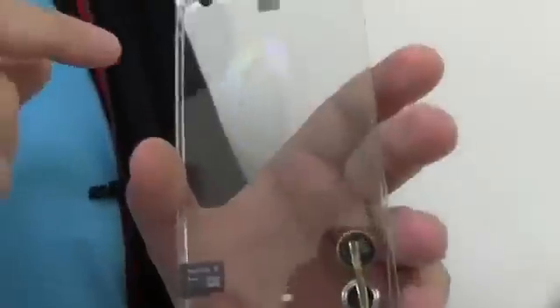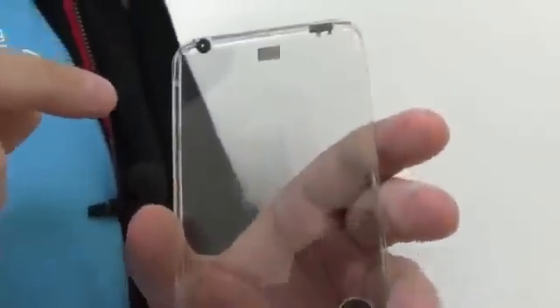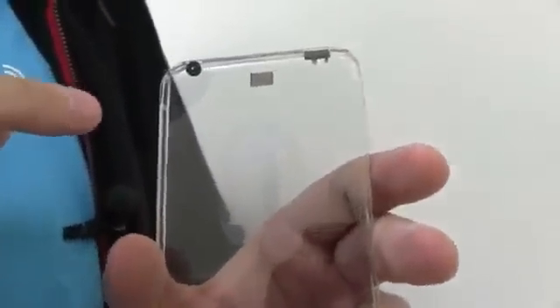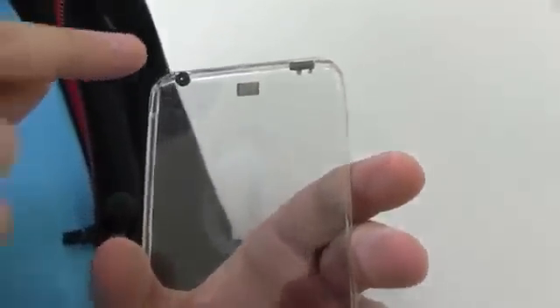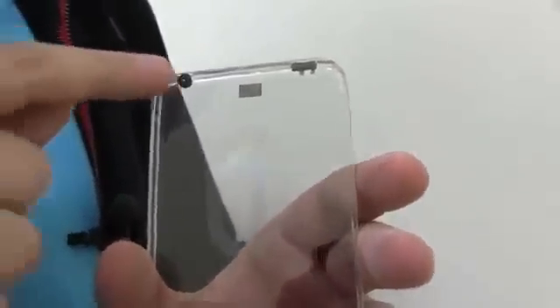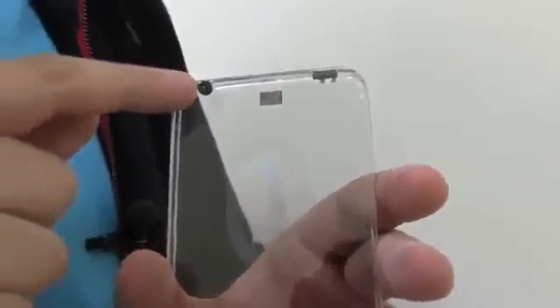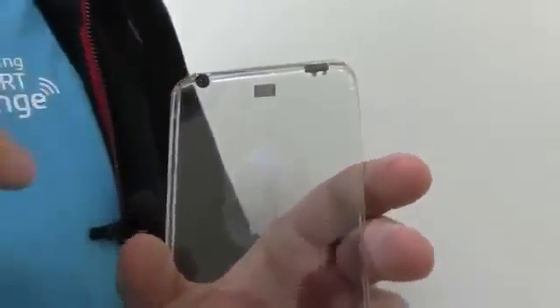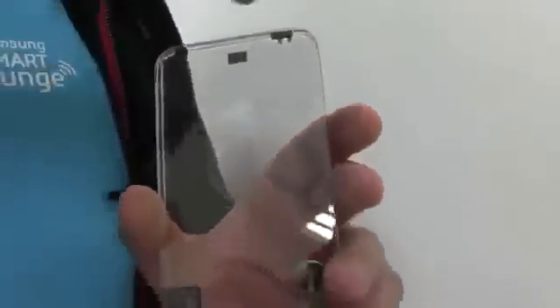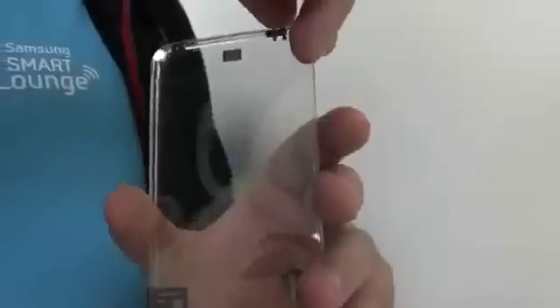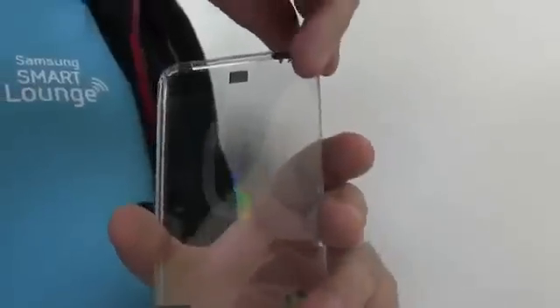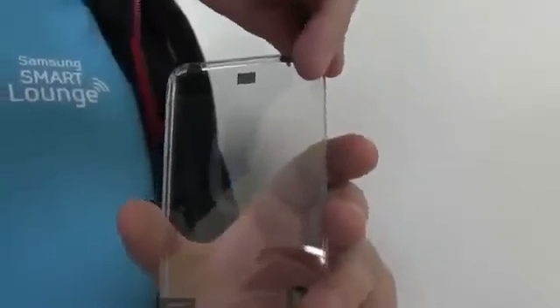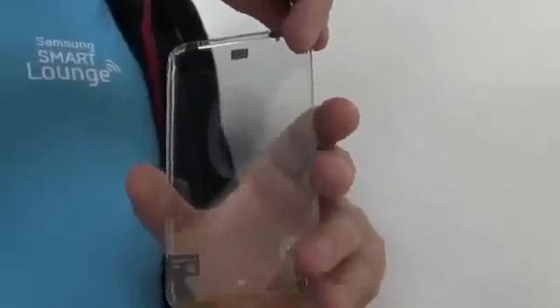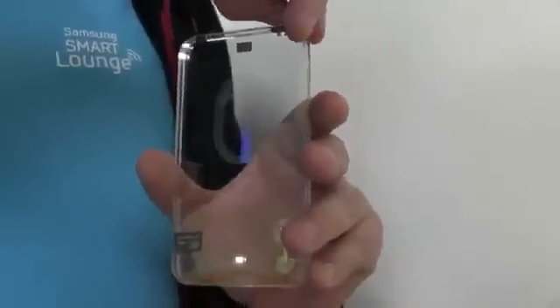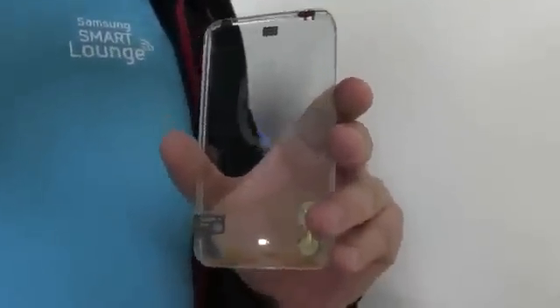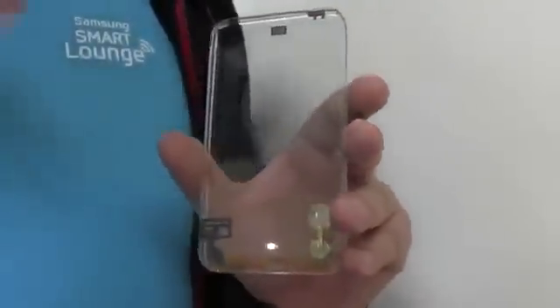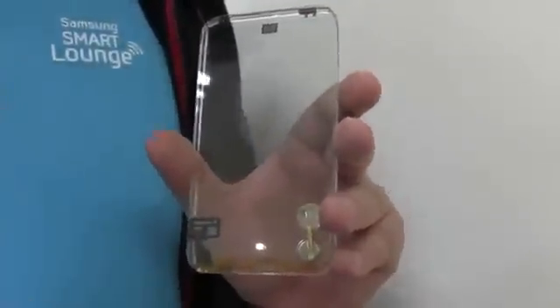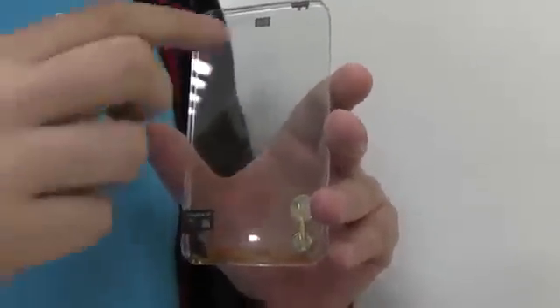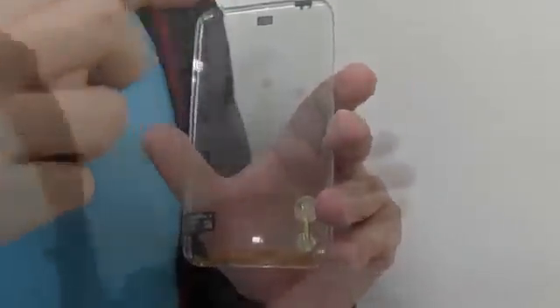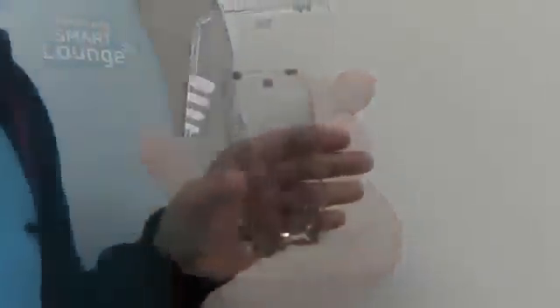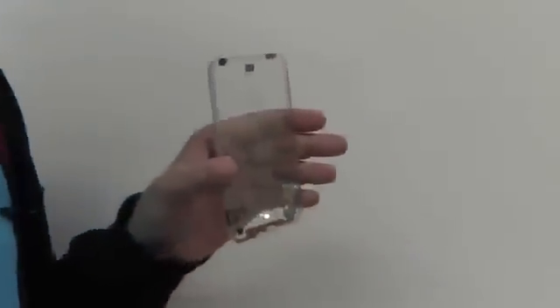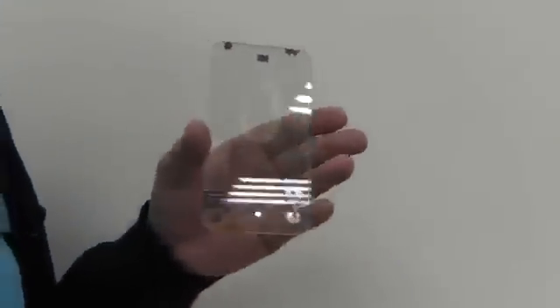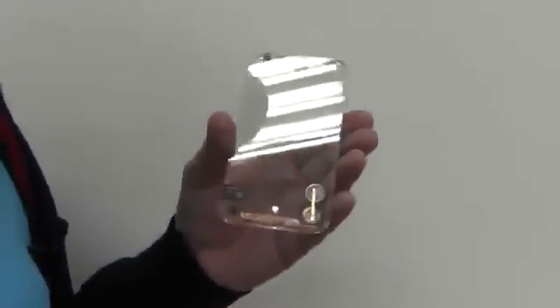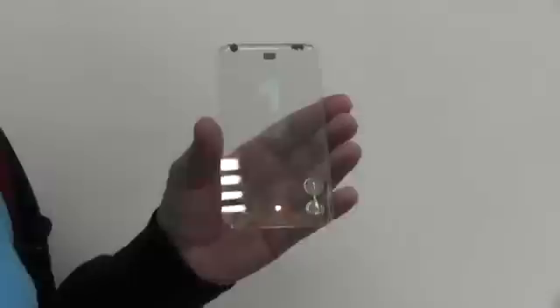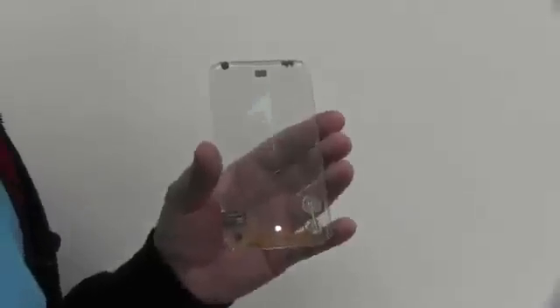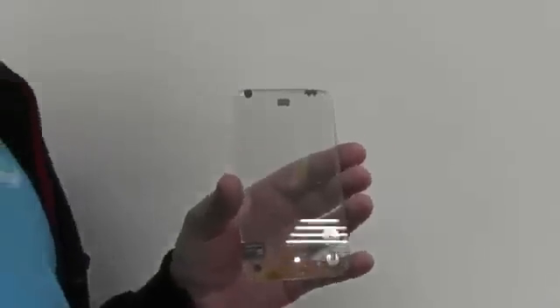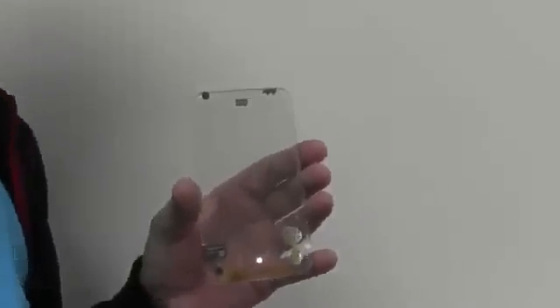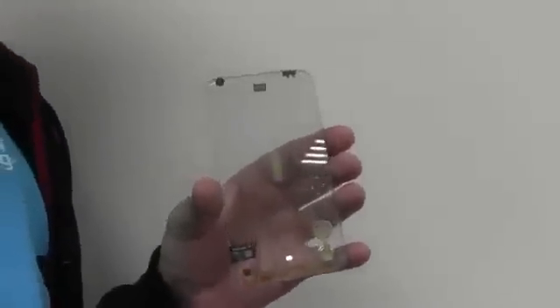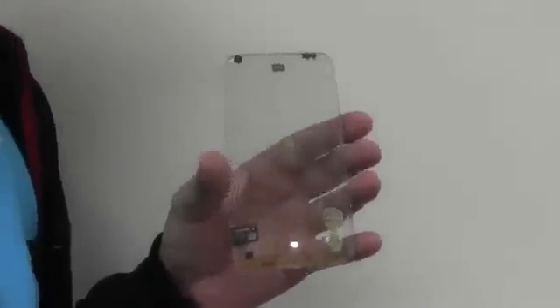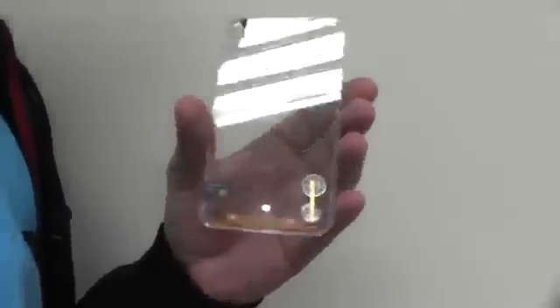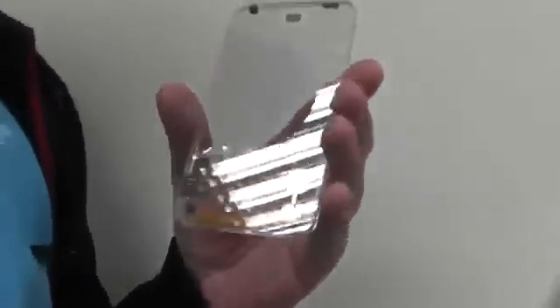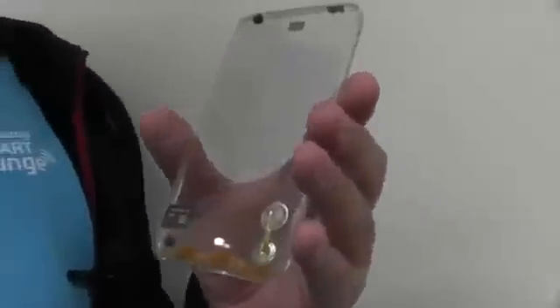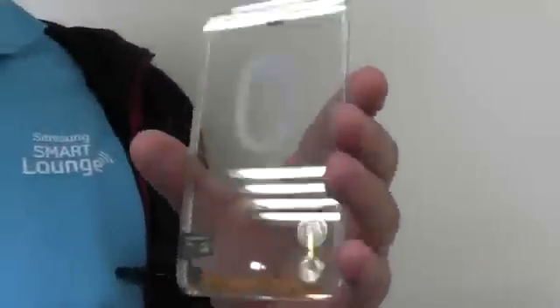Over here we're going to have the speakers, and I can switch it on here — there you go. This is the first time we can get a hold of this device.